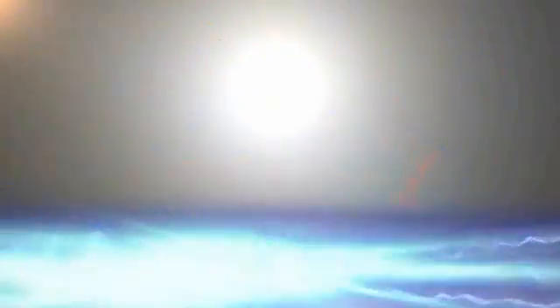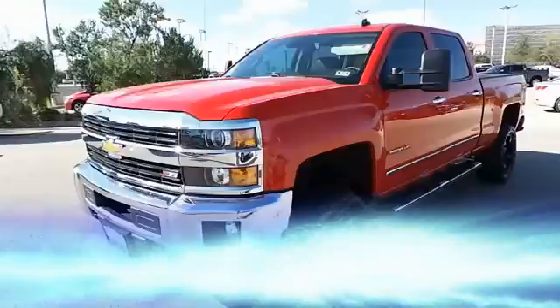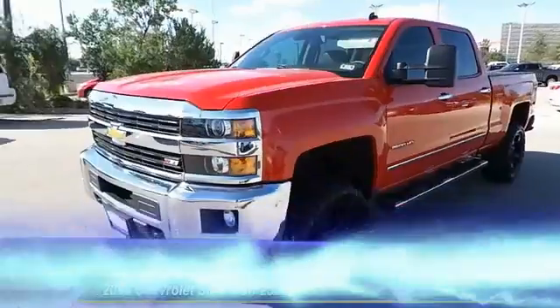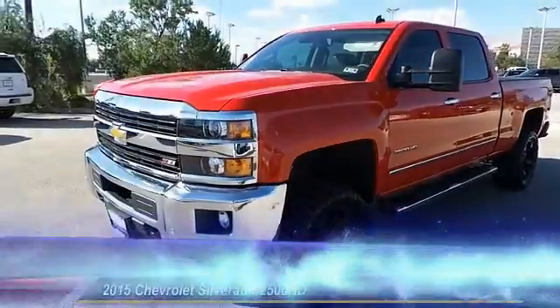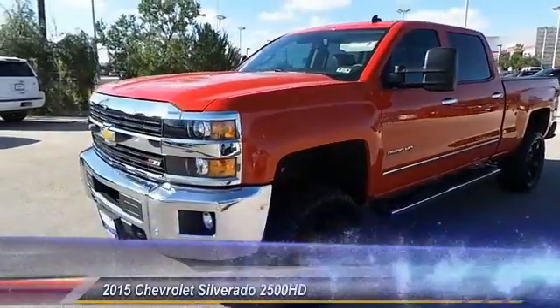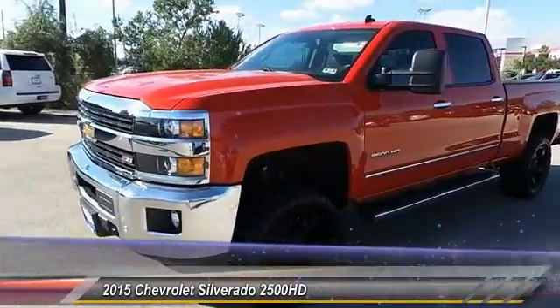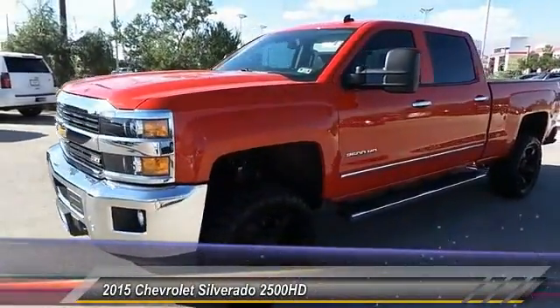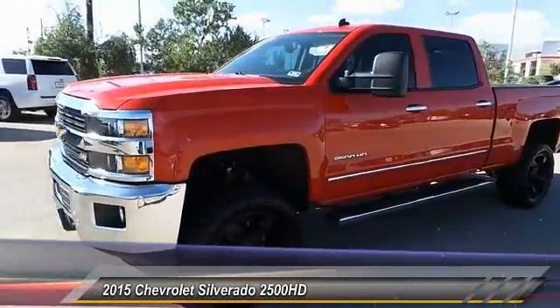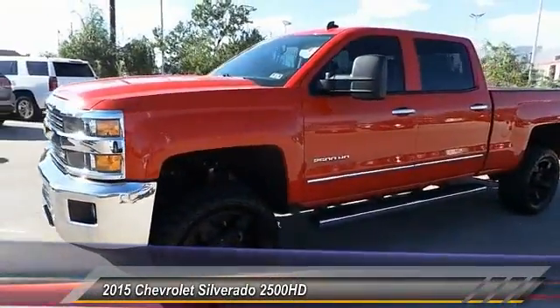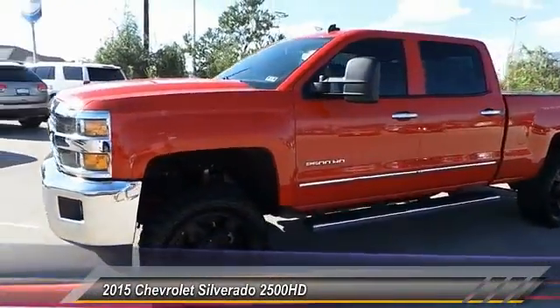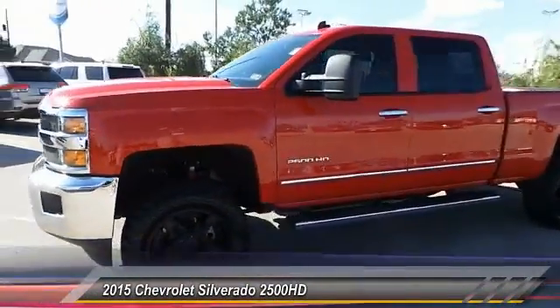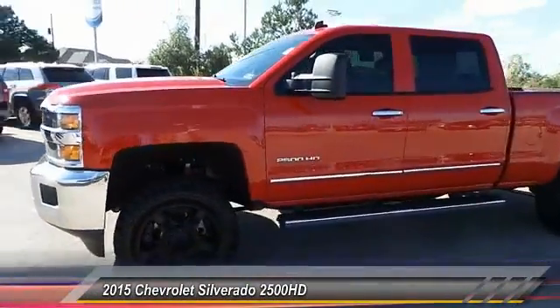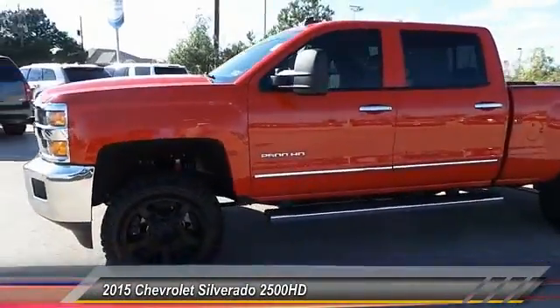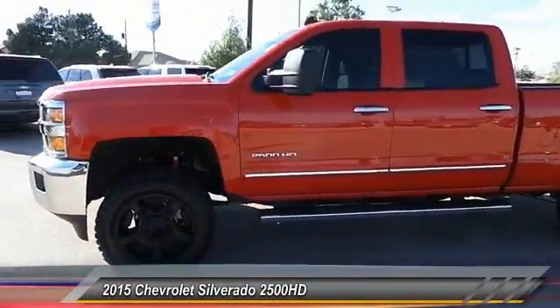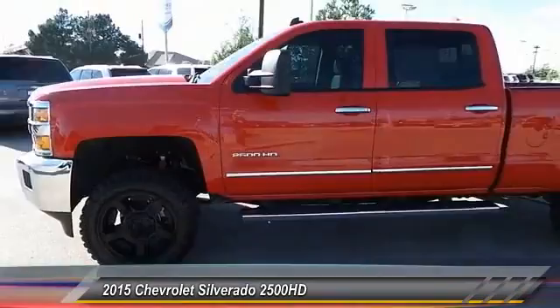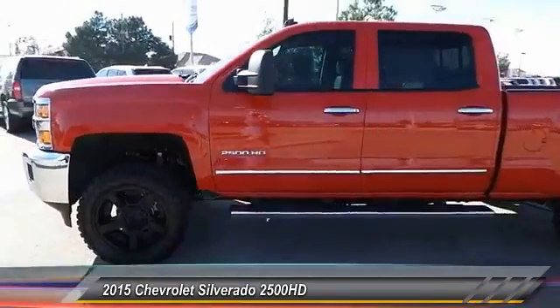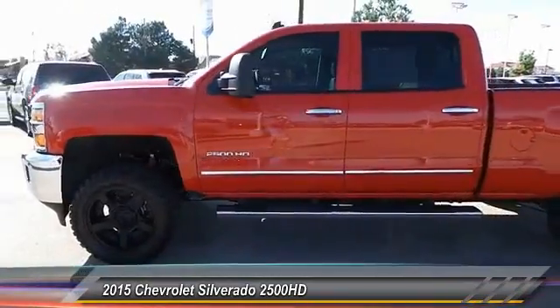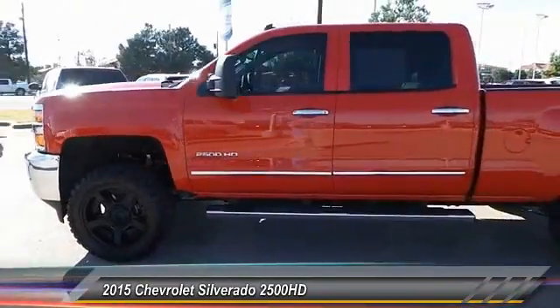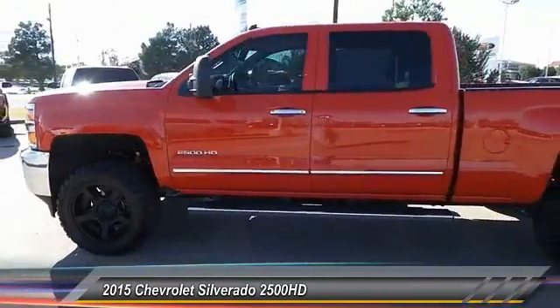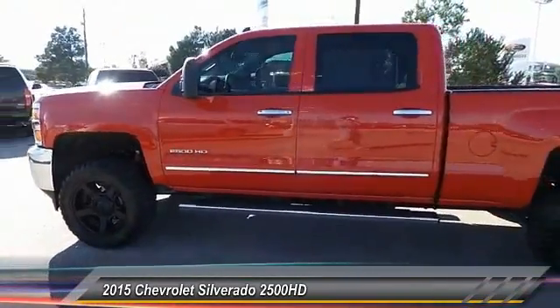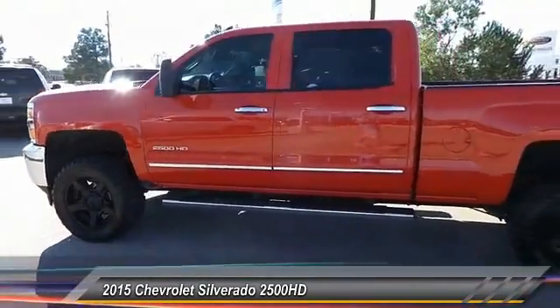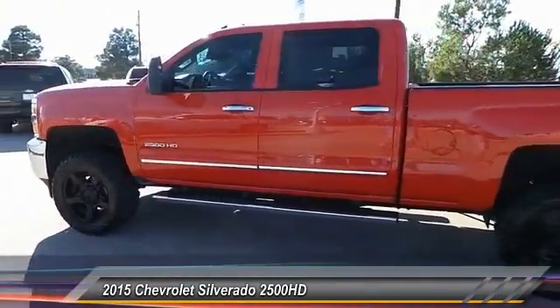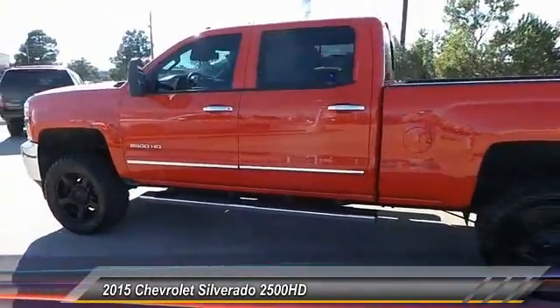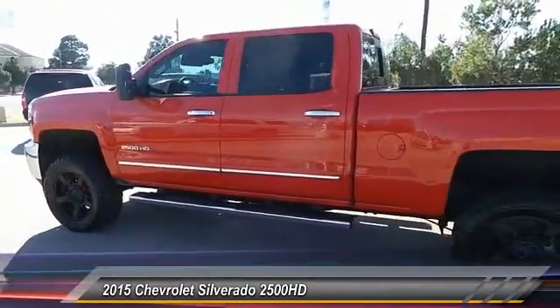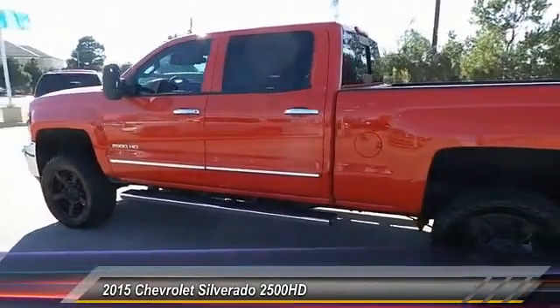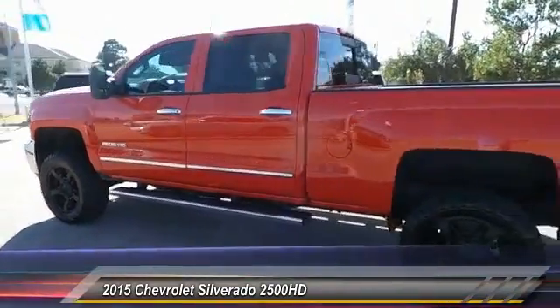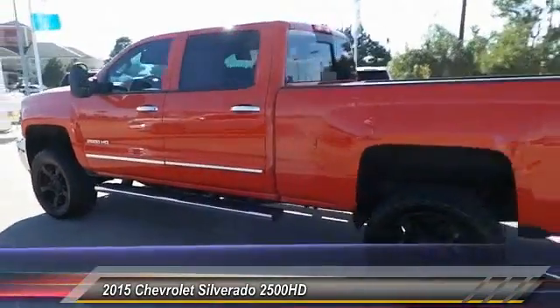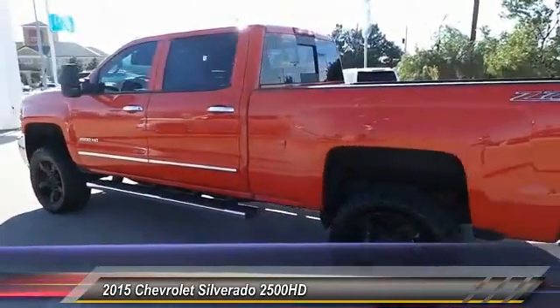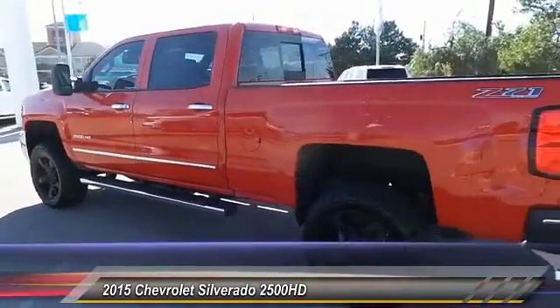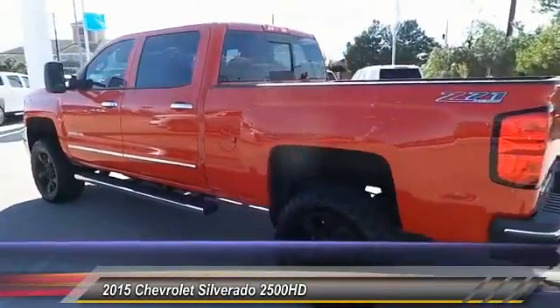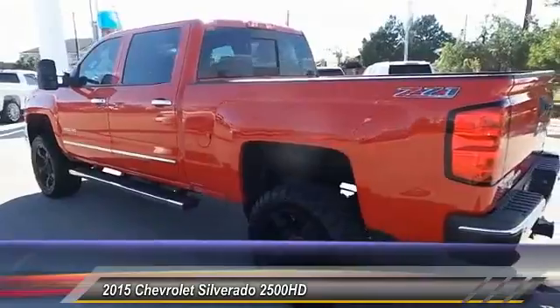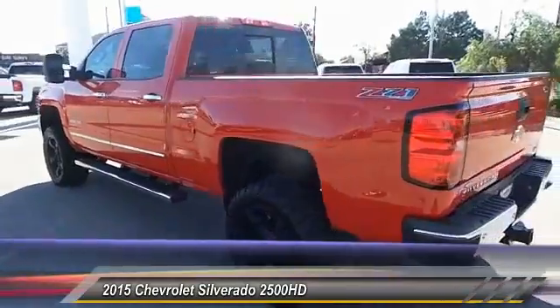The 2015 Silverado 2500 HD. This pickup truck pulls unlike any other. This vehicle has less than 4,000 miles.